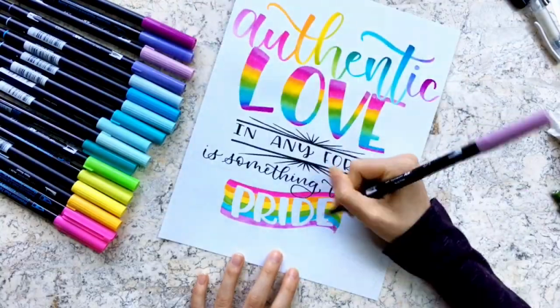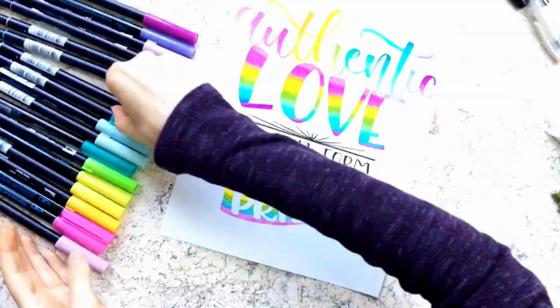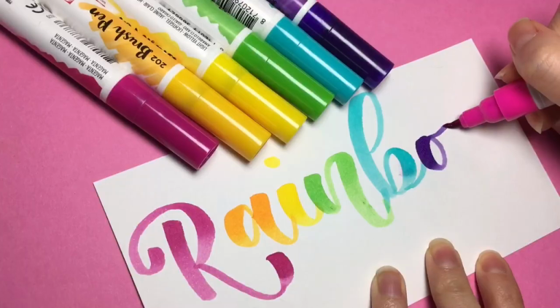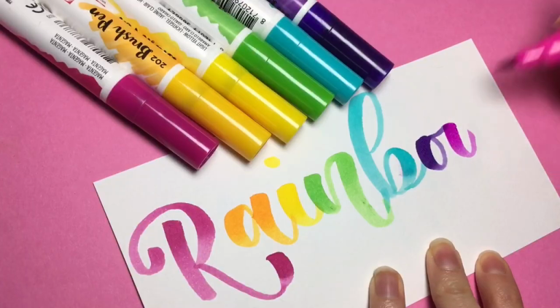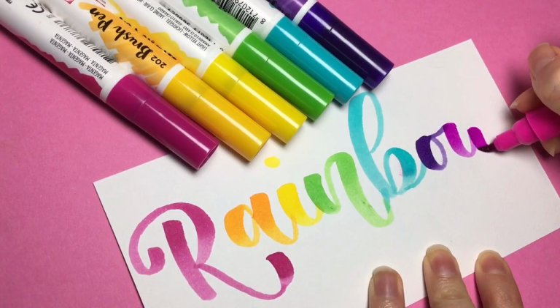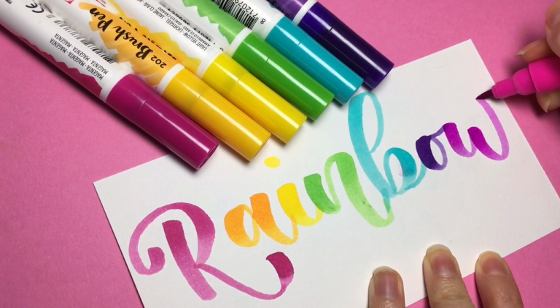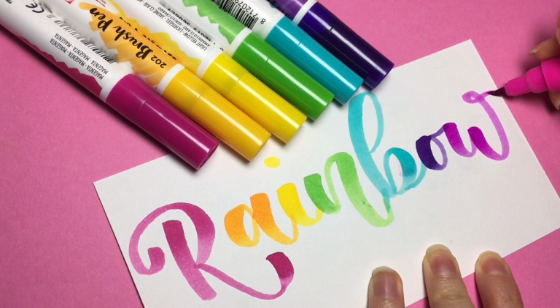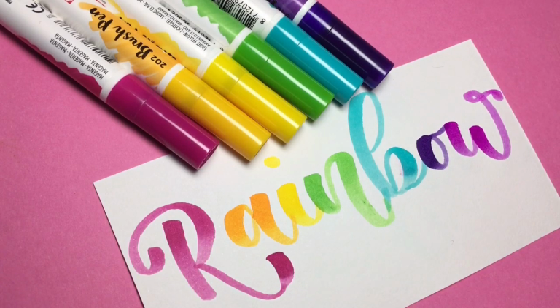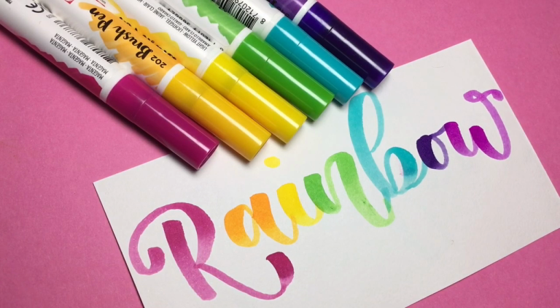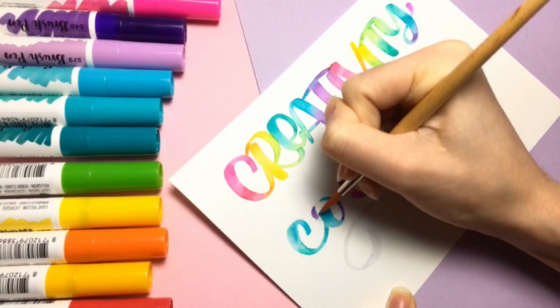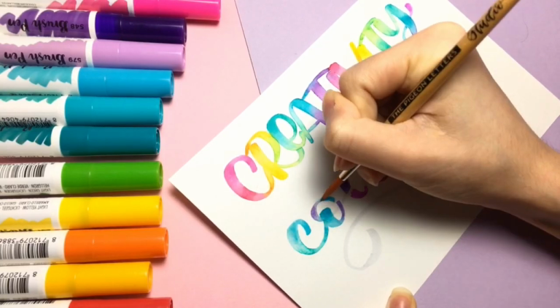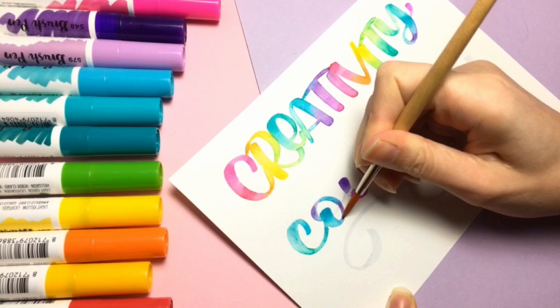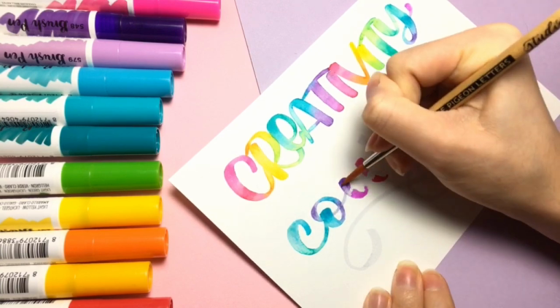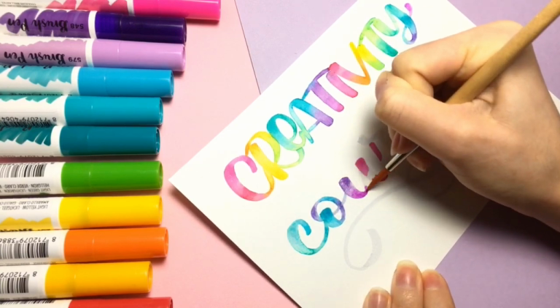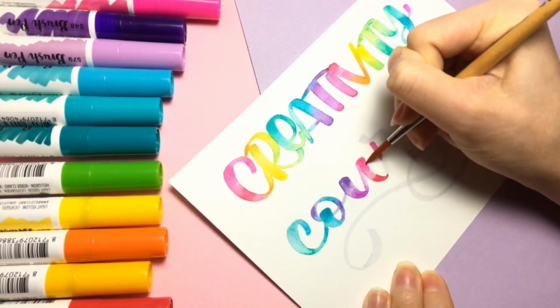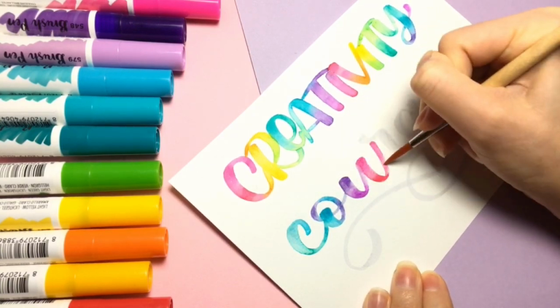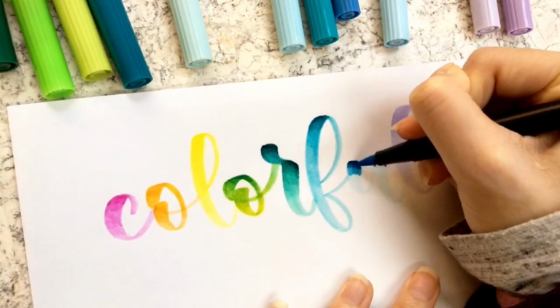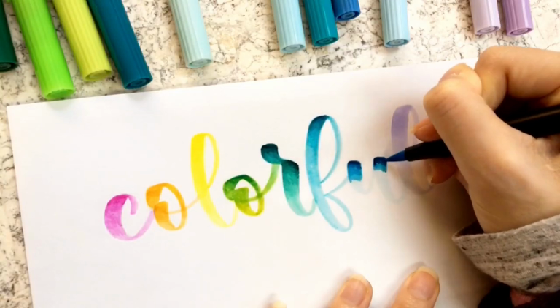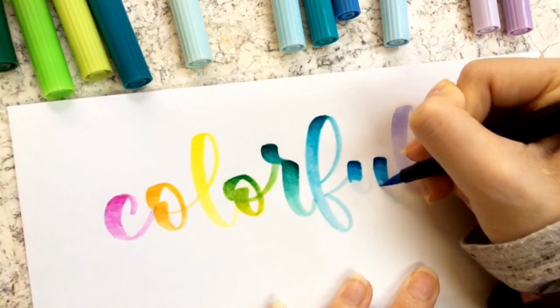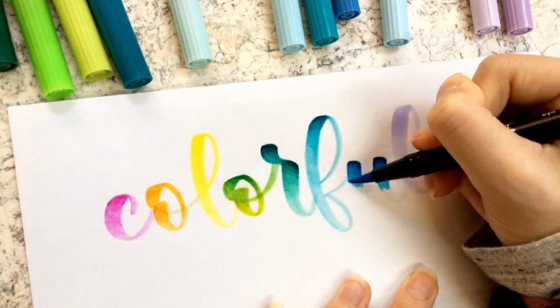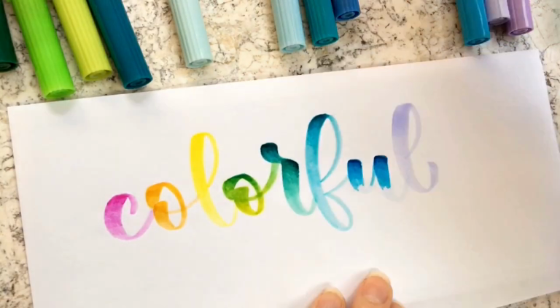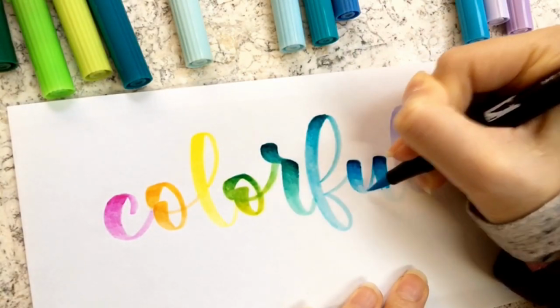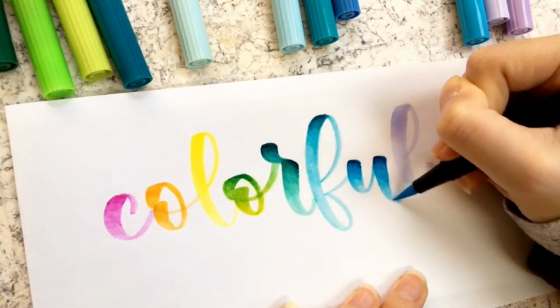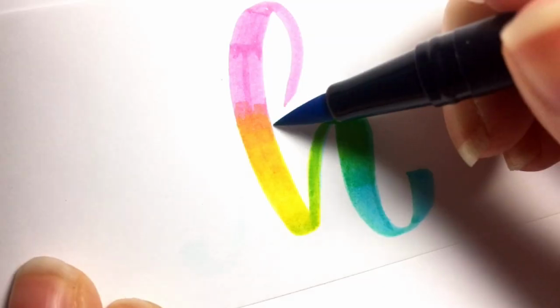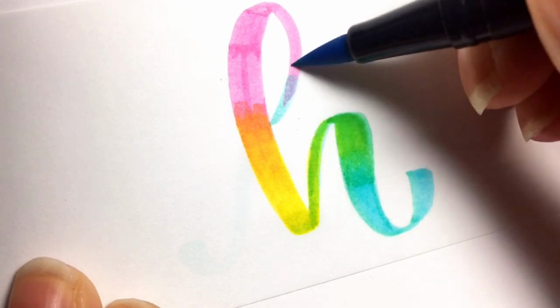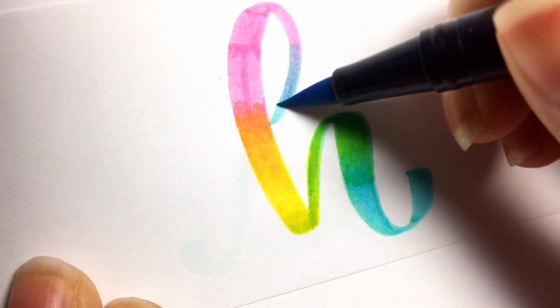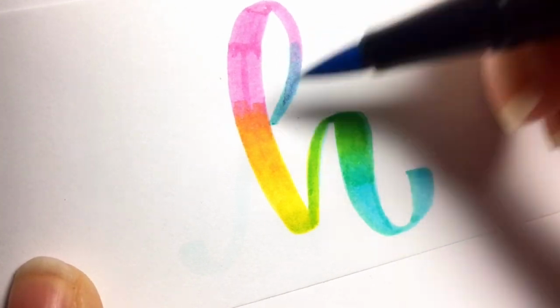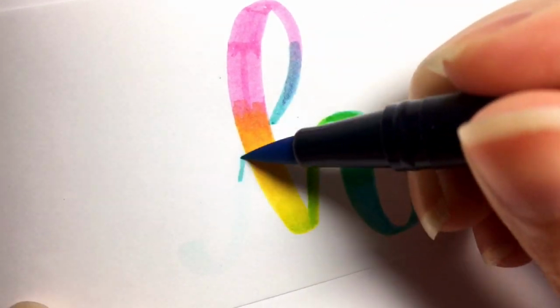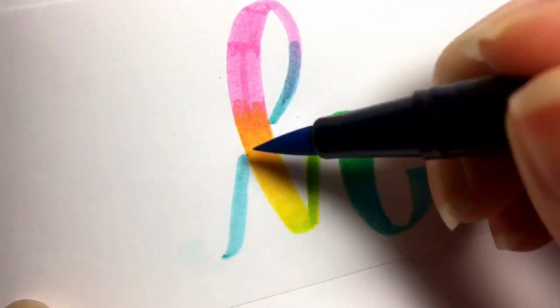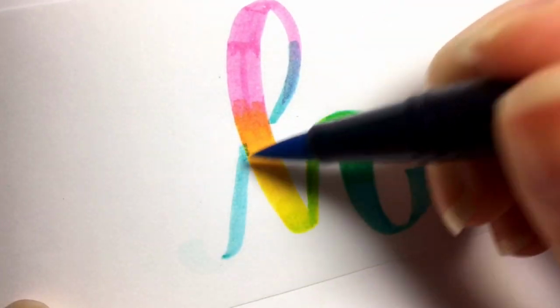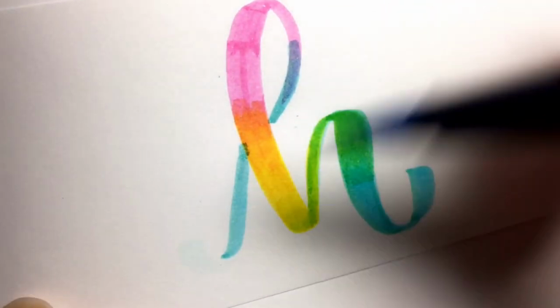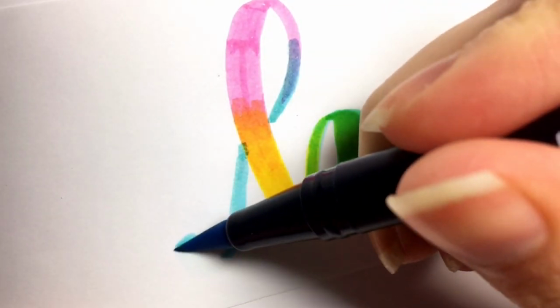Beginning with the basics of making a horizontal rainbow from left to right in a word or phrase, we'll build our way up to blending with water and then blending with the brush pens themselves to make seamless transitions between the colors of the rainbow.